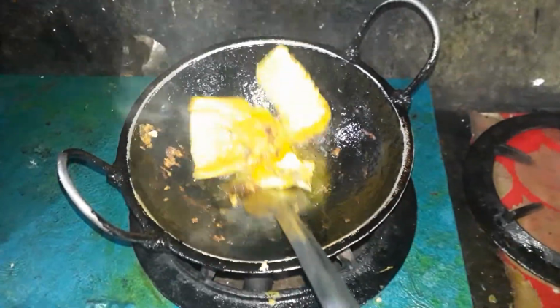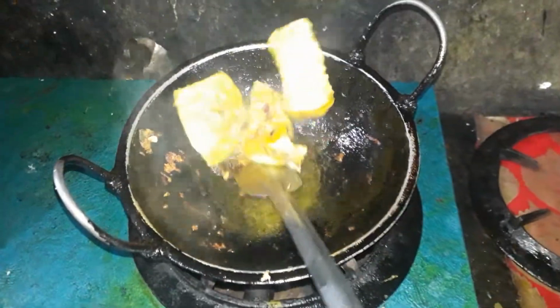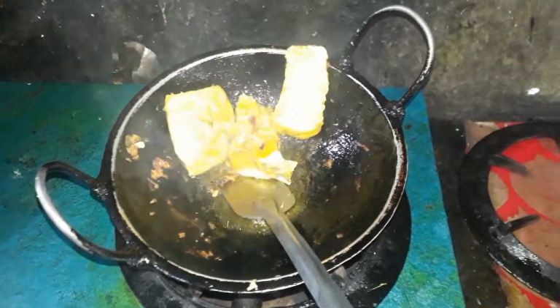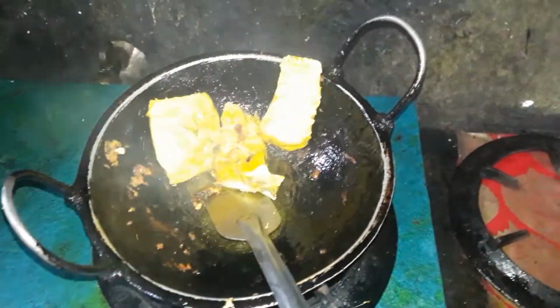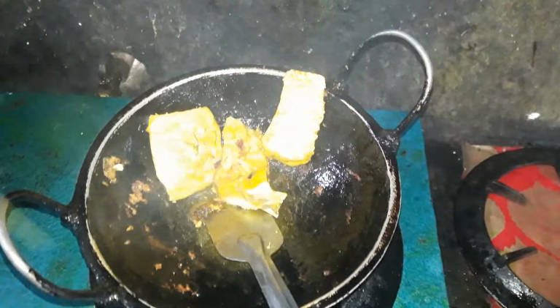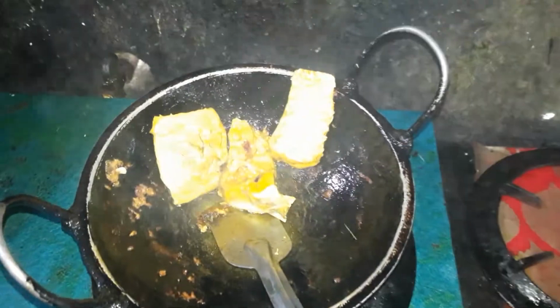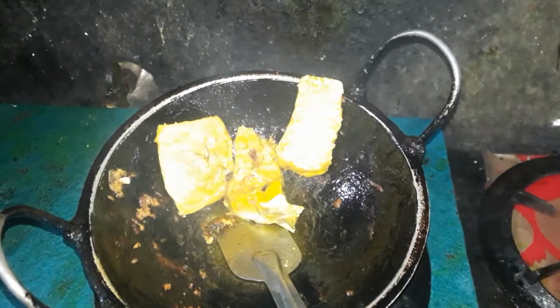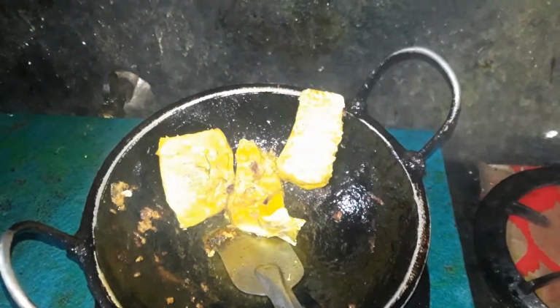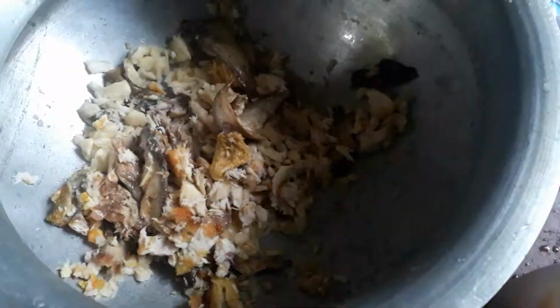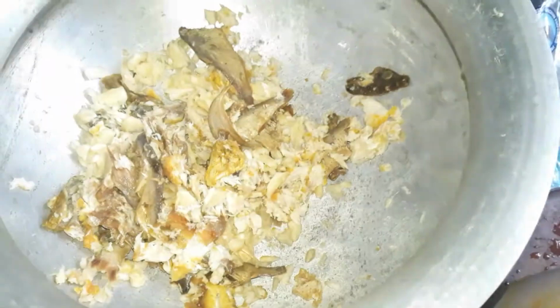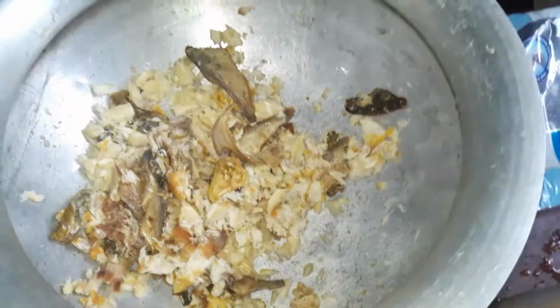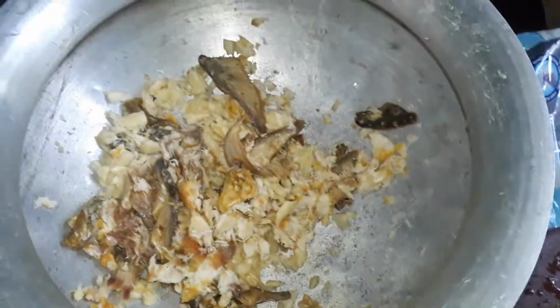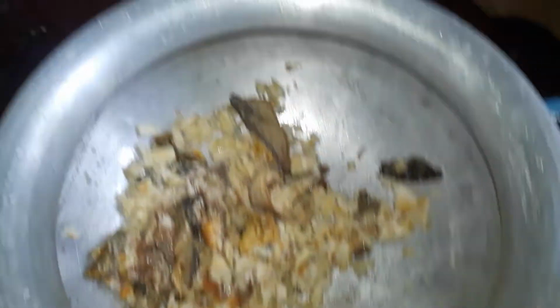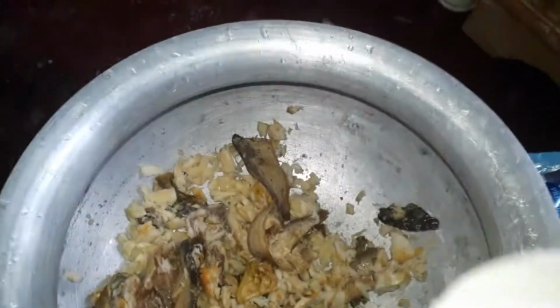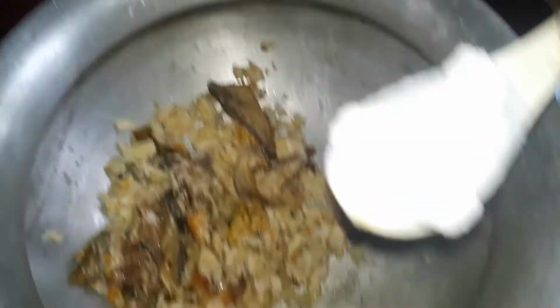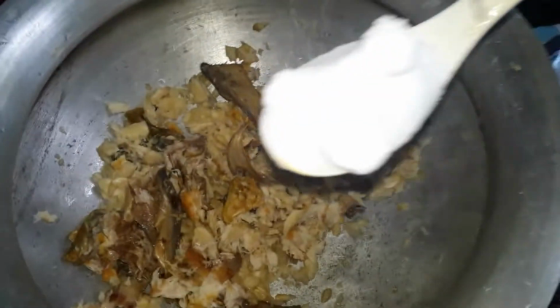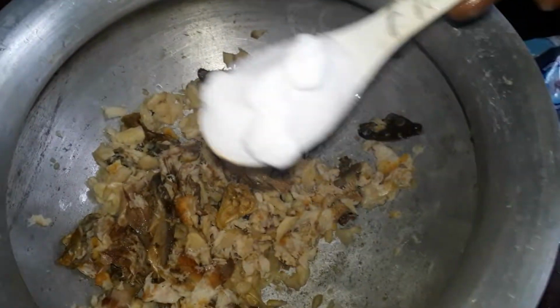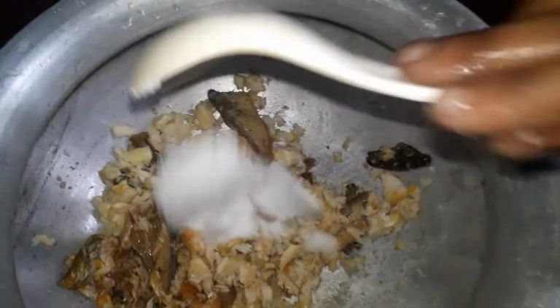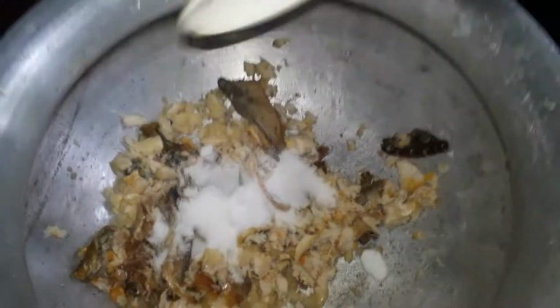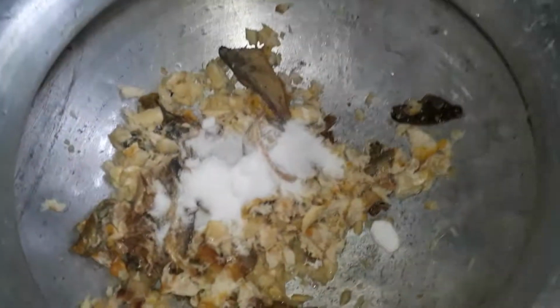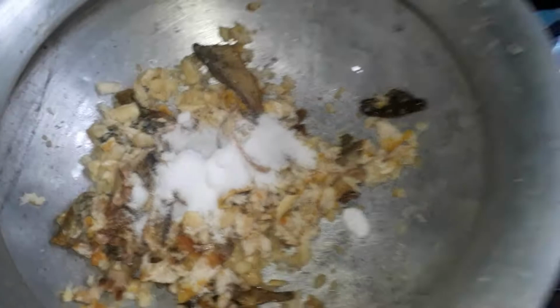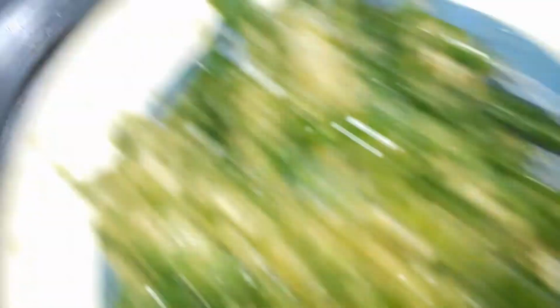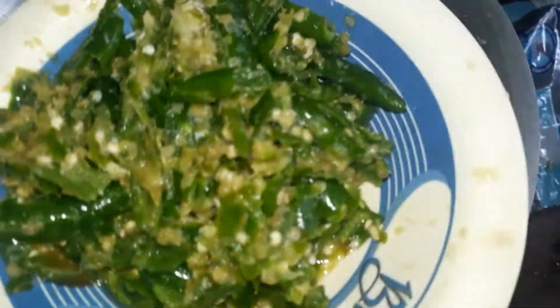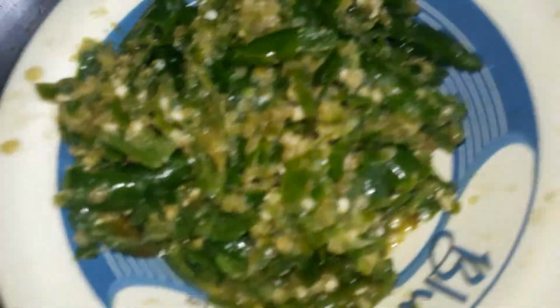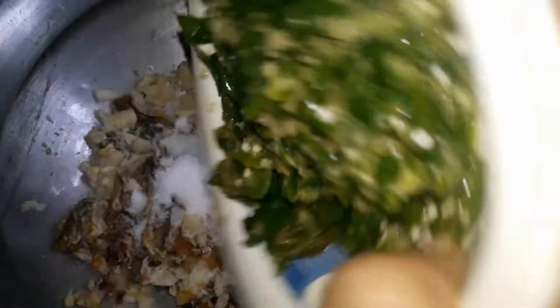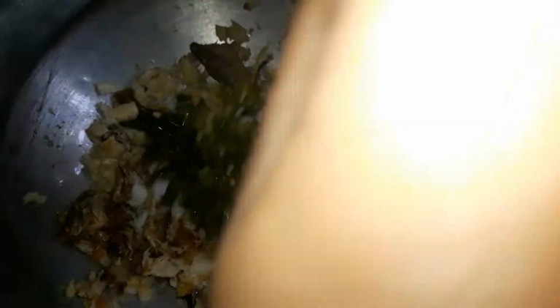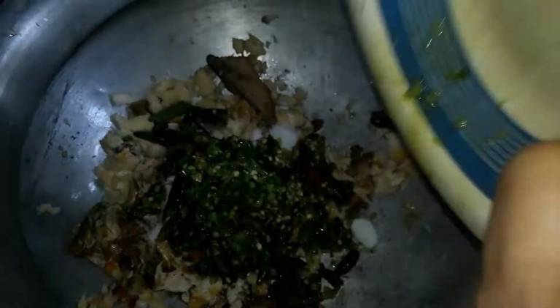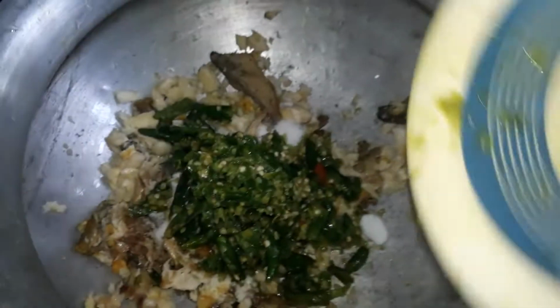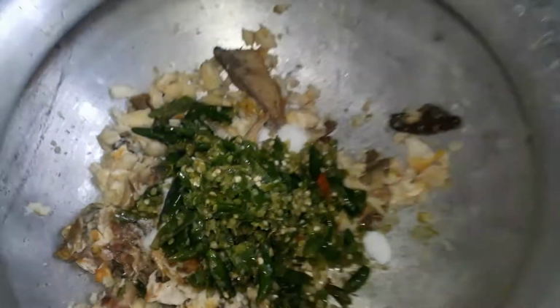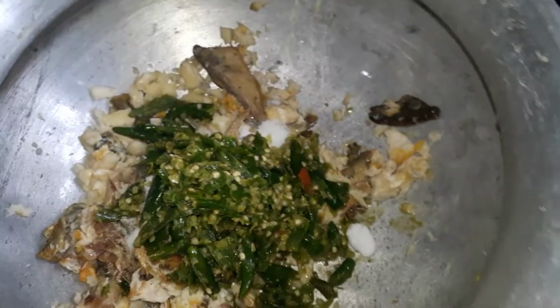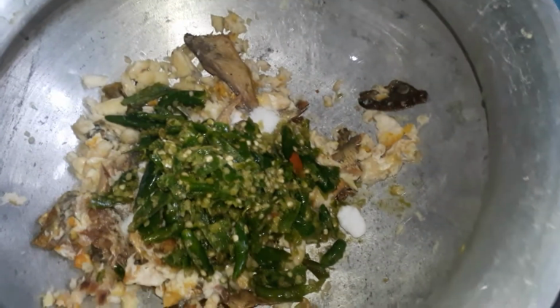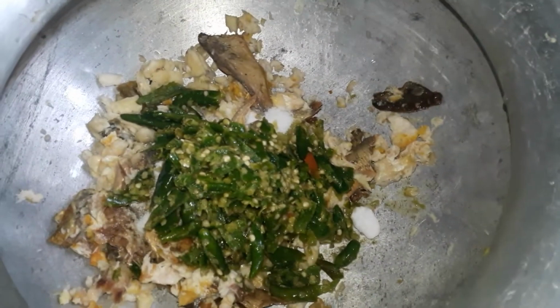The rice will be mixed together. I will give a put and the rice, so this is made of rice.